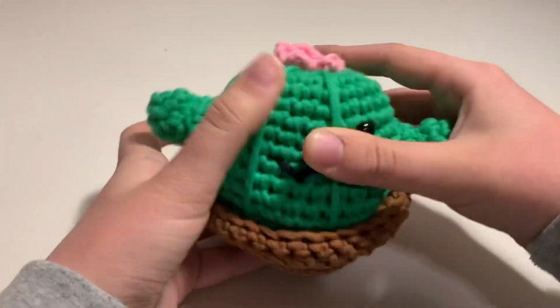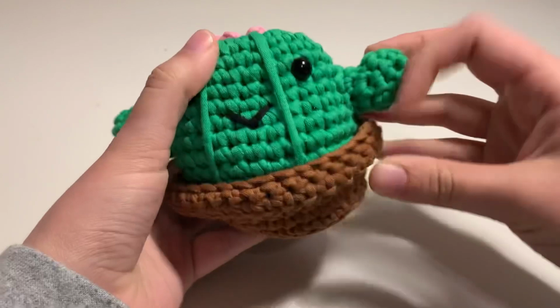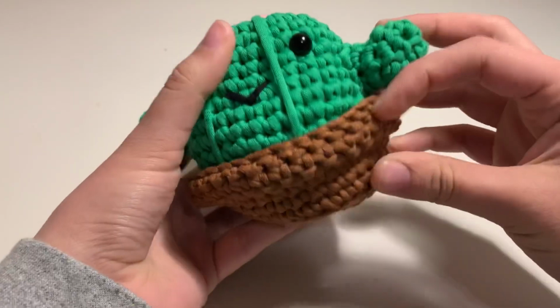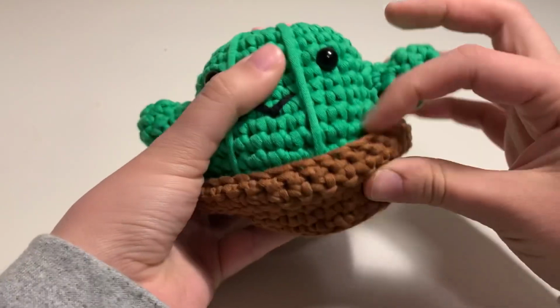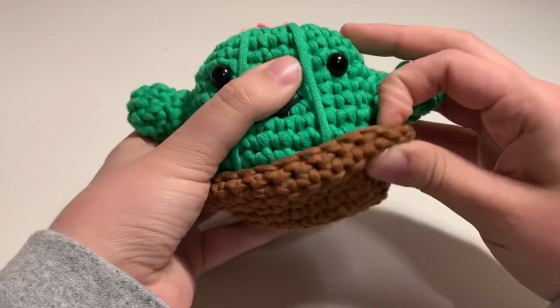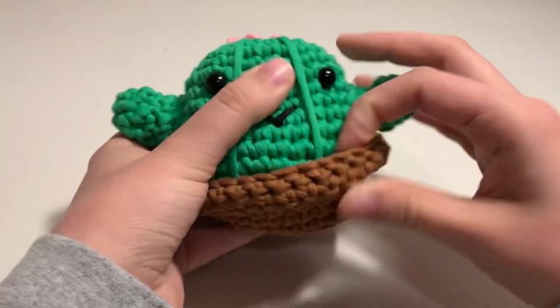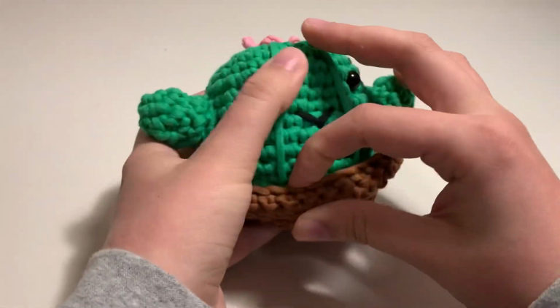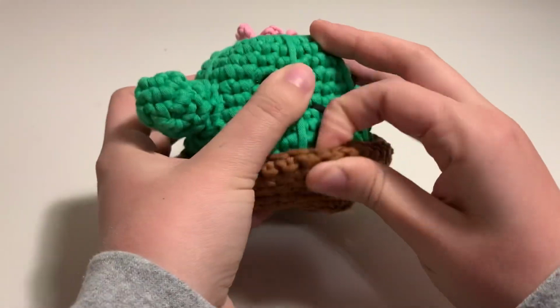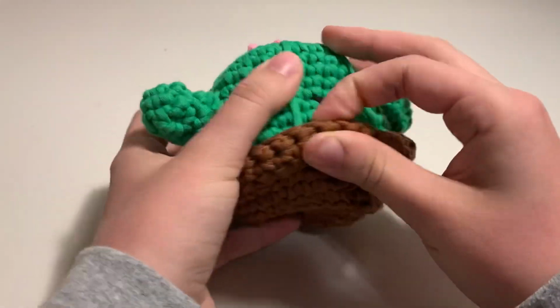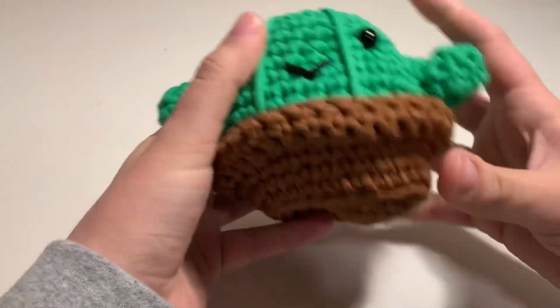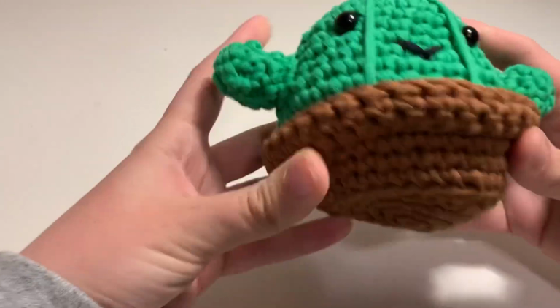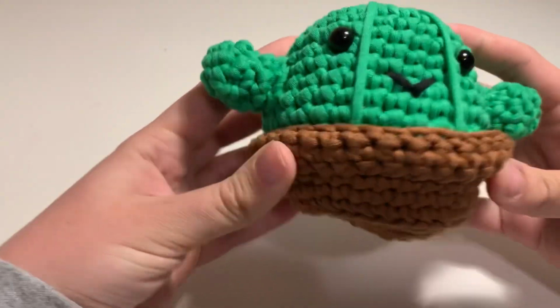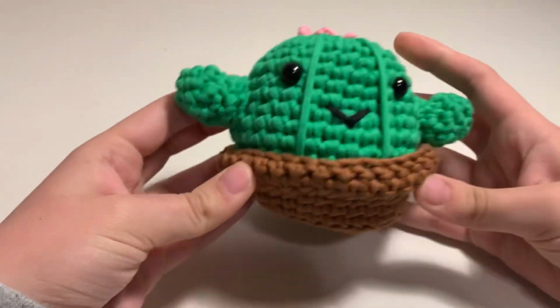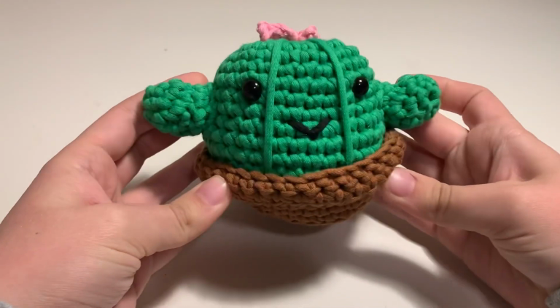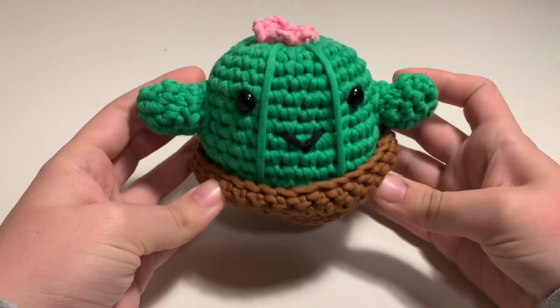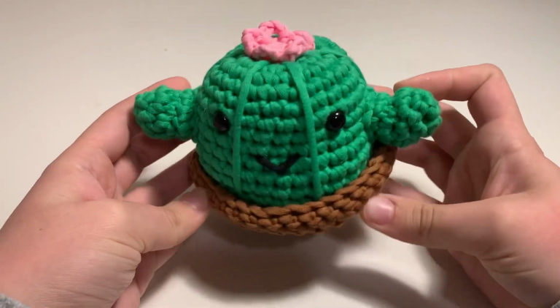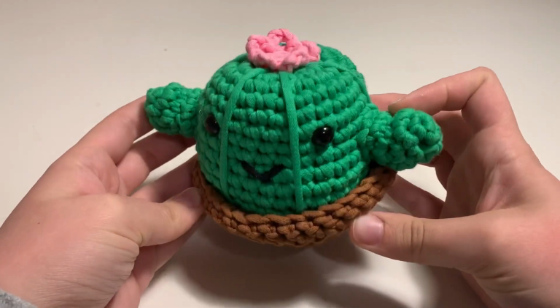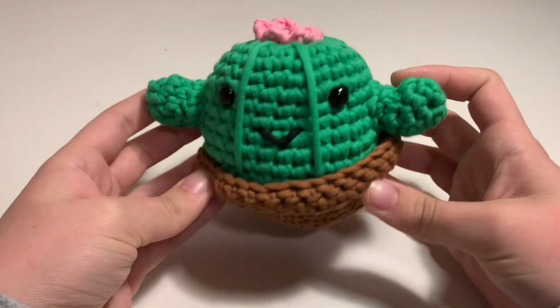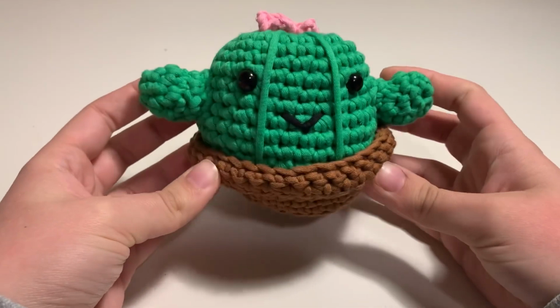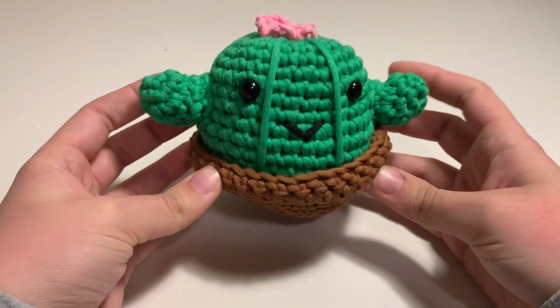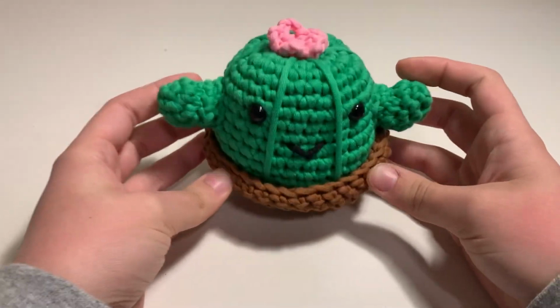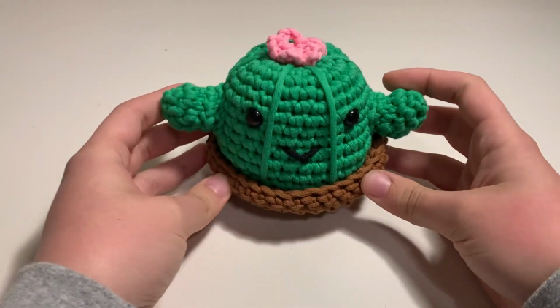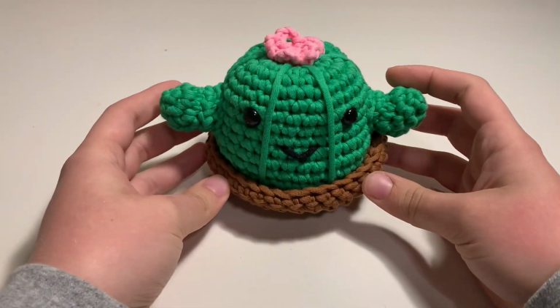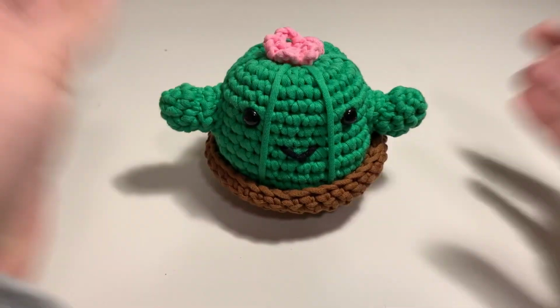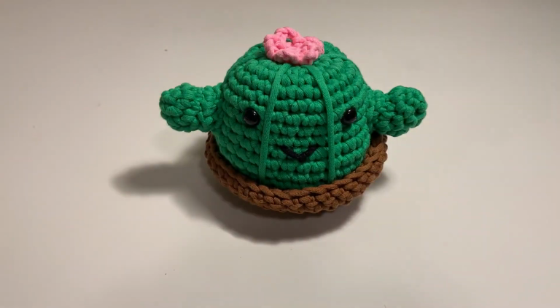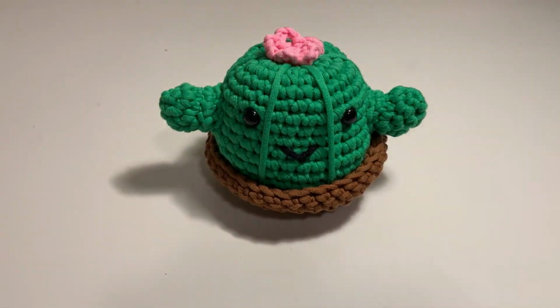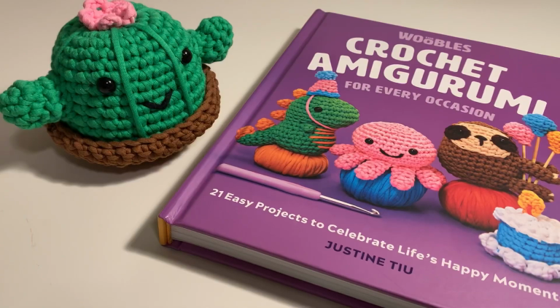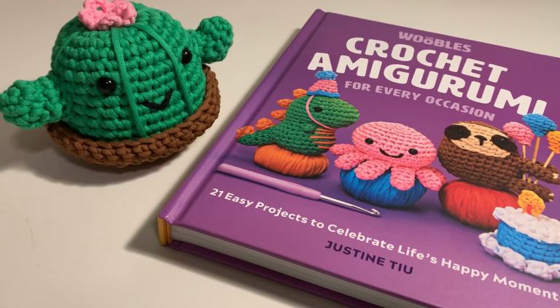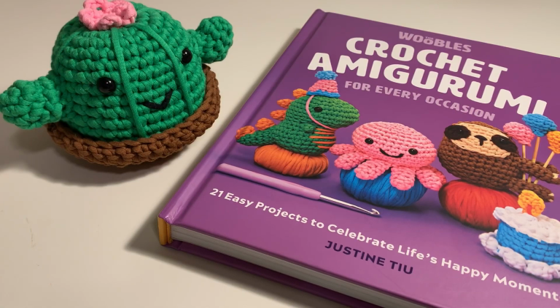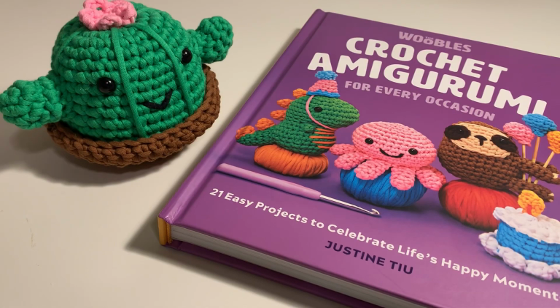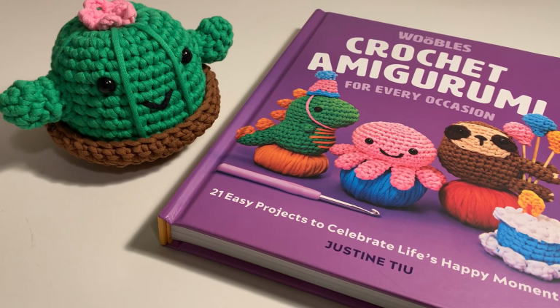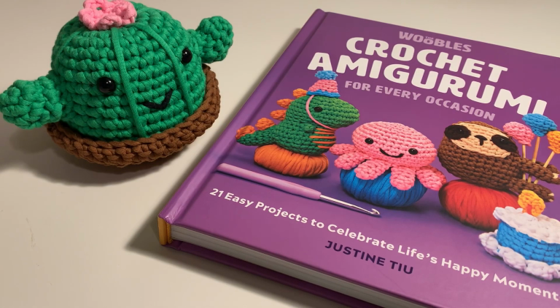Here is Clint the cactus — he was really fun to make. You can buy him on thewoobles.com in a bundle, or if you're interested in just buying the book, that is available on Amazon.